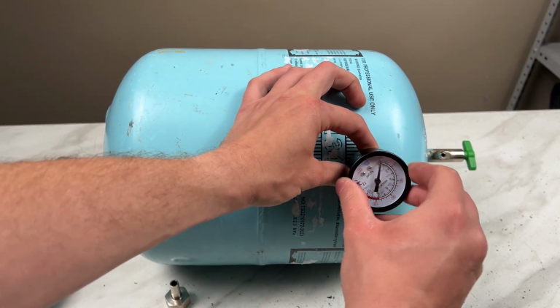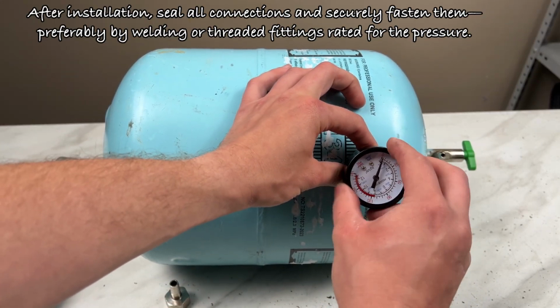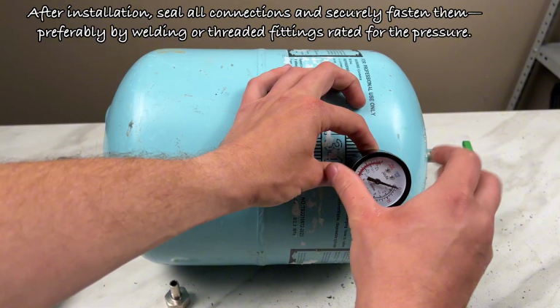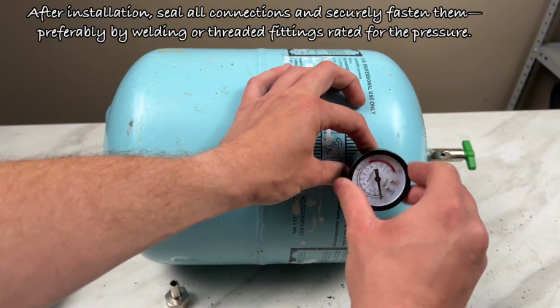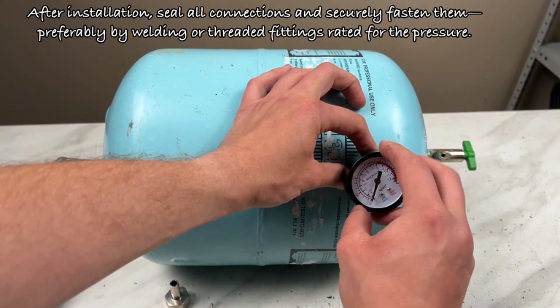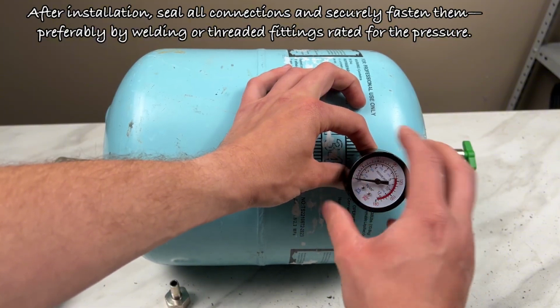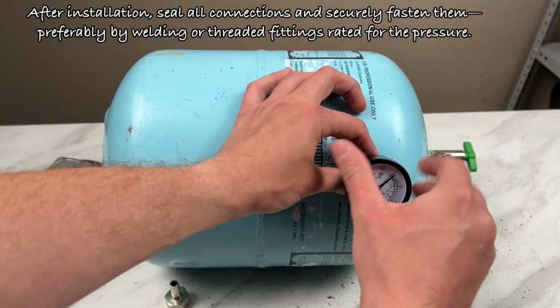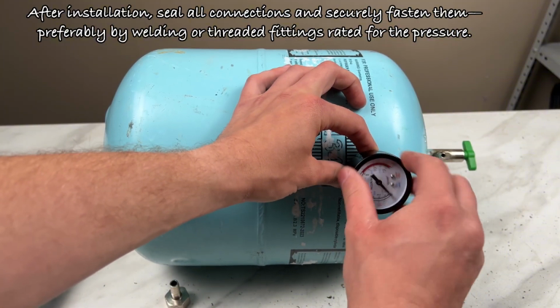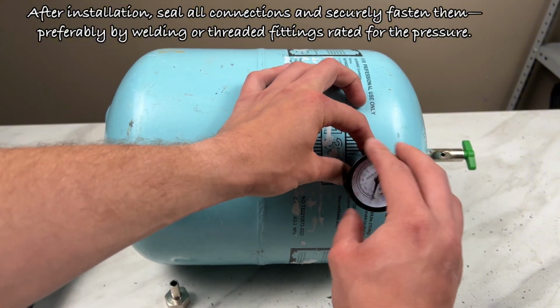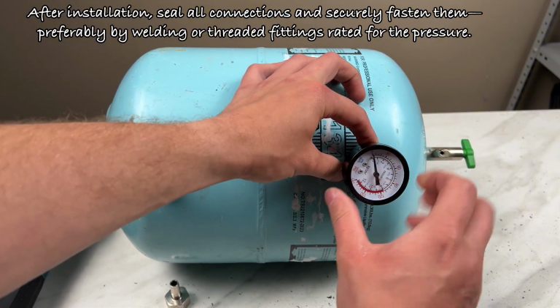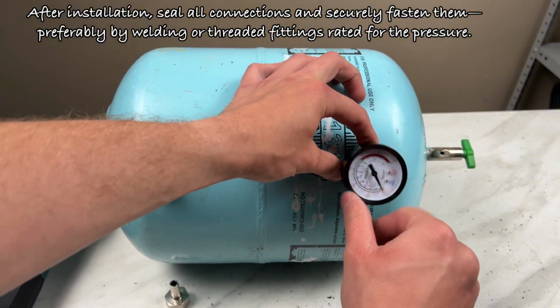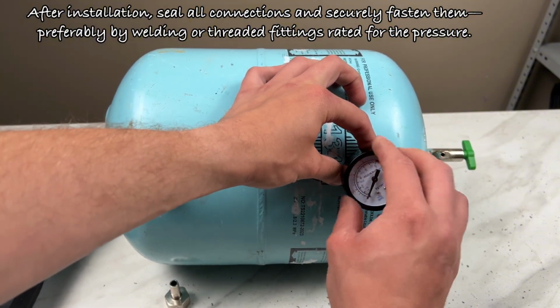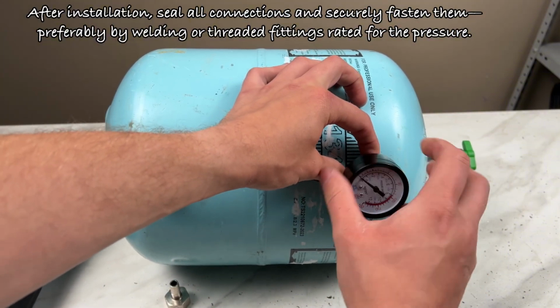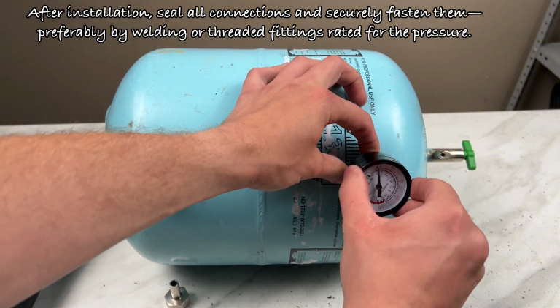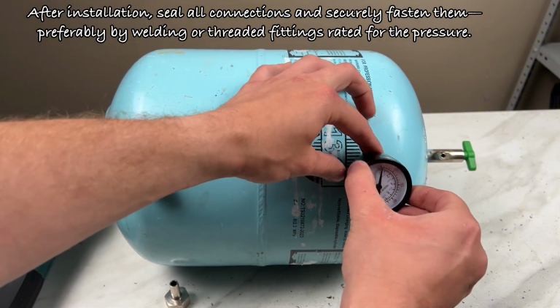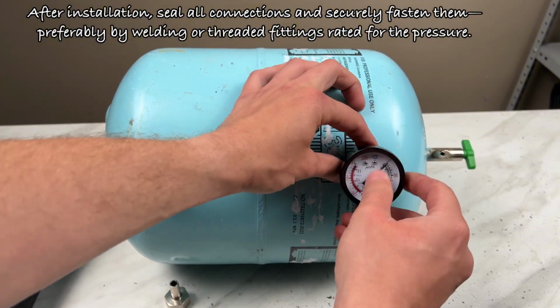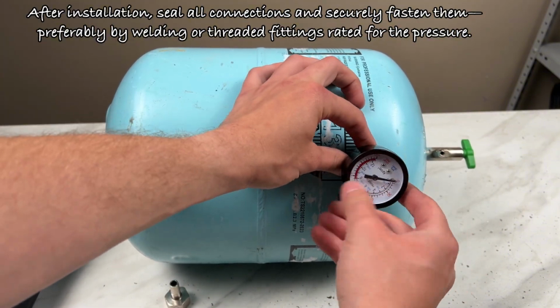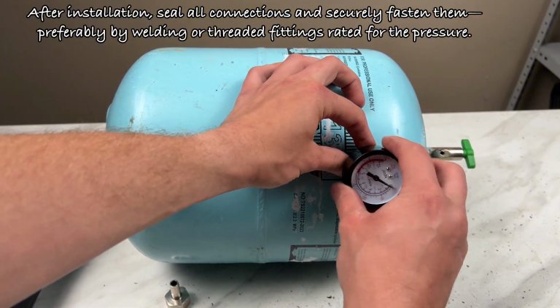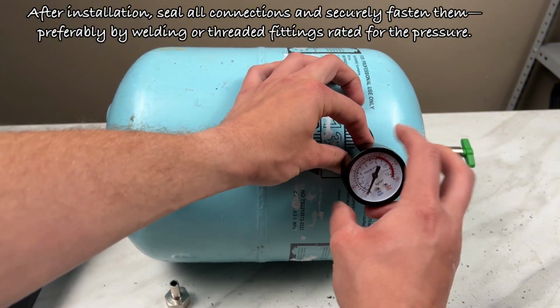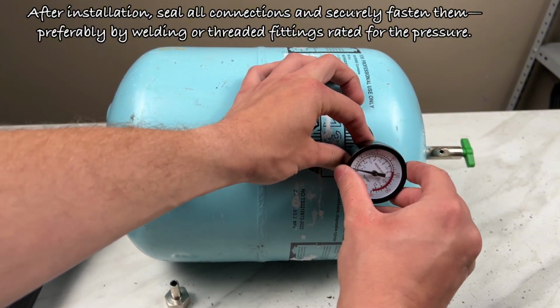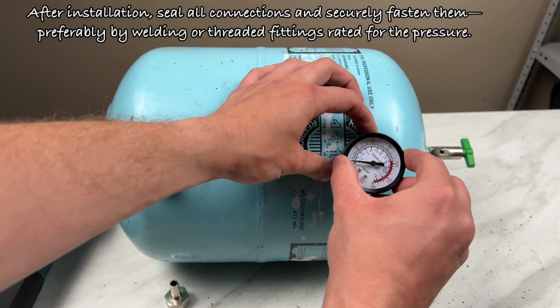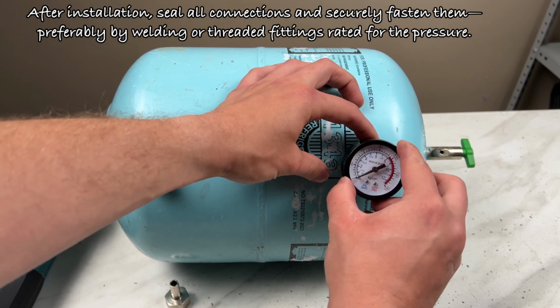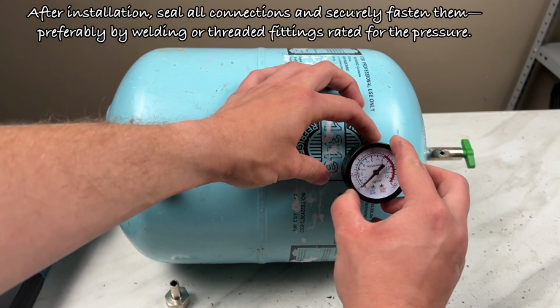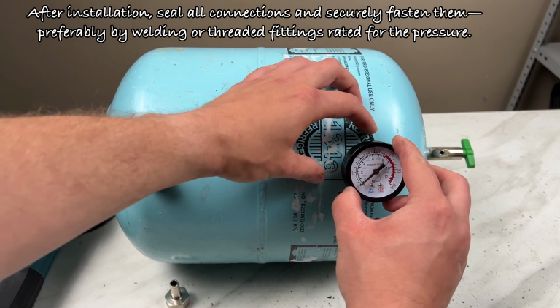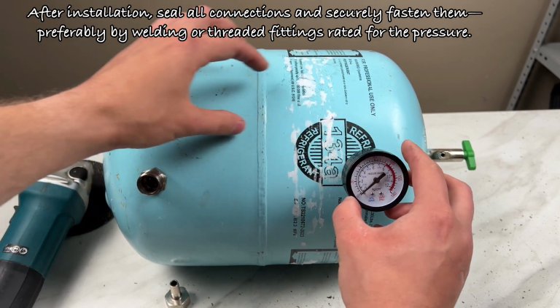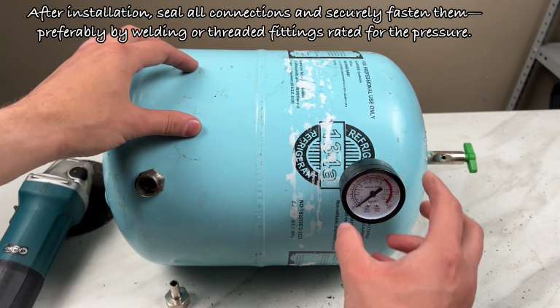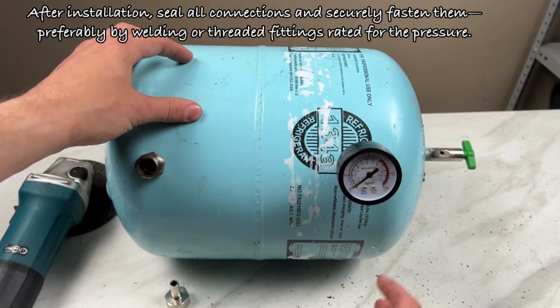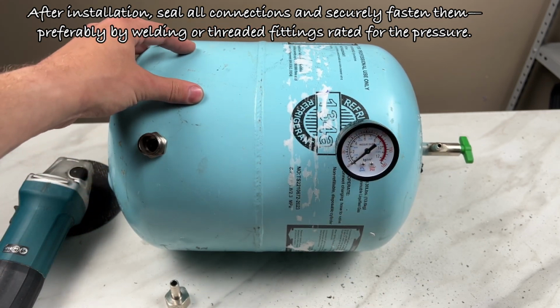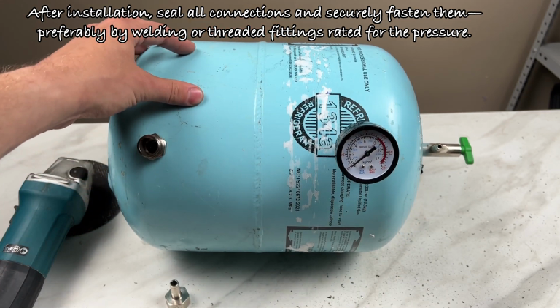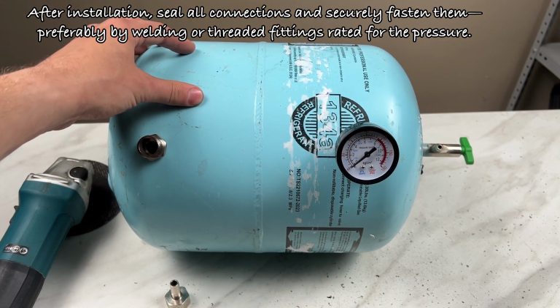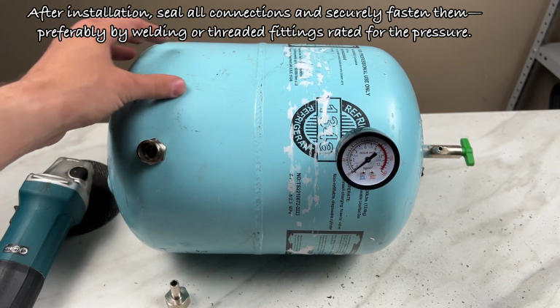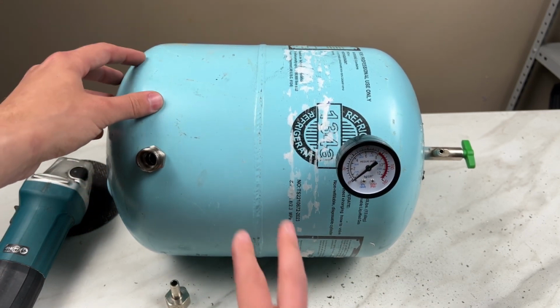After installation, seal all connections and securely fasten them — preferably by welding or threaded fittings rated for the pressure.